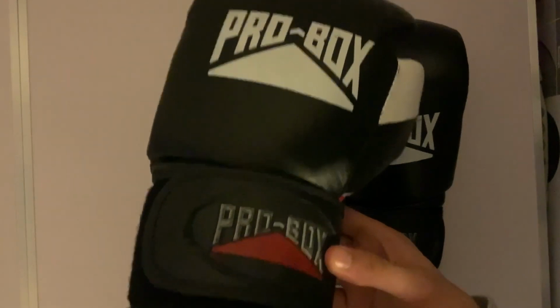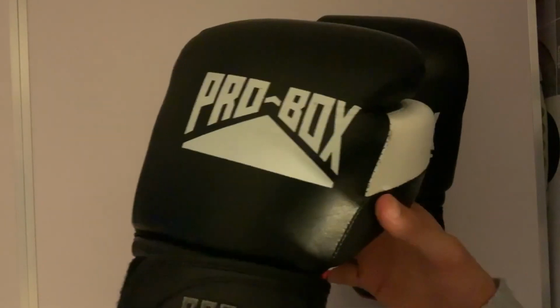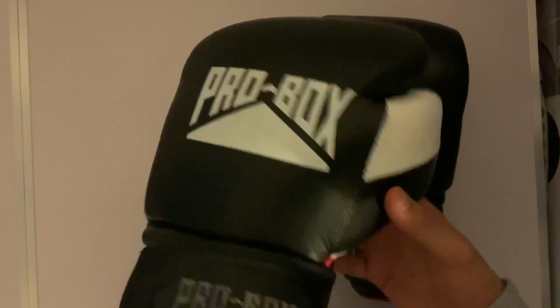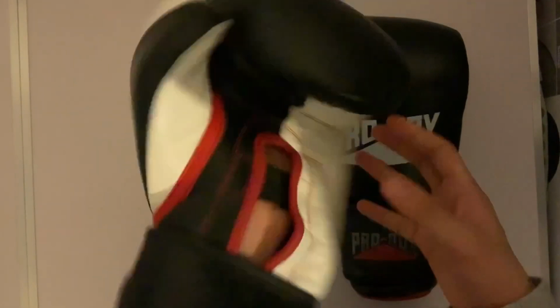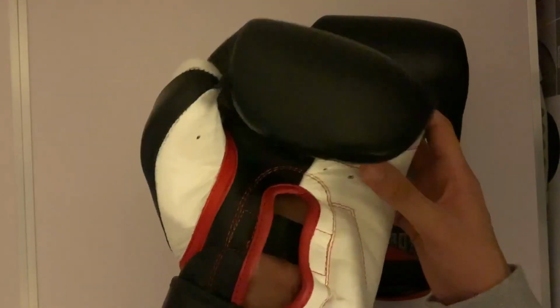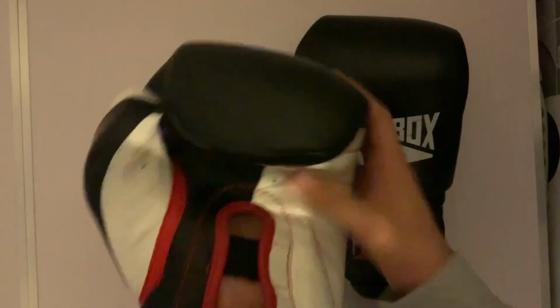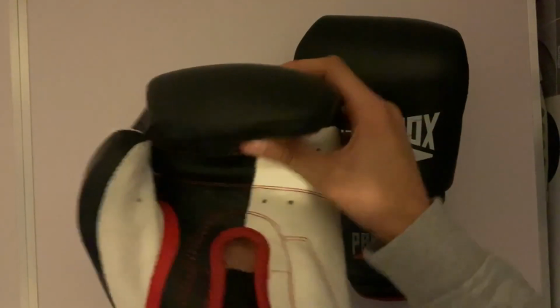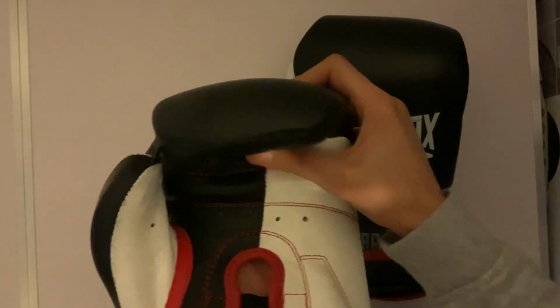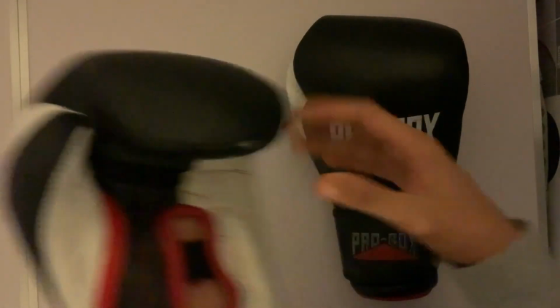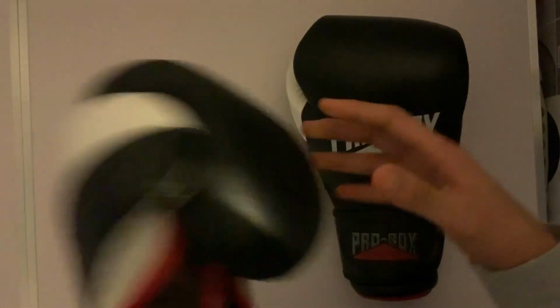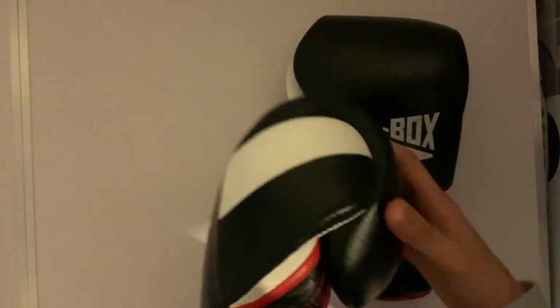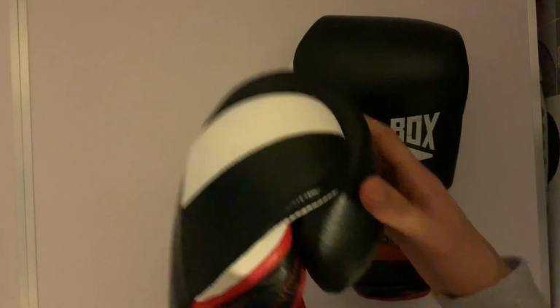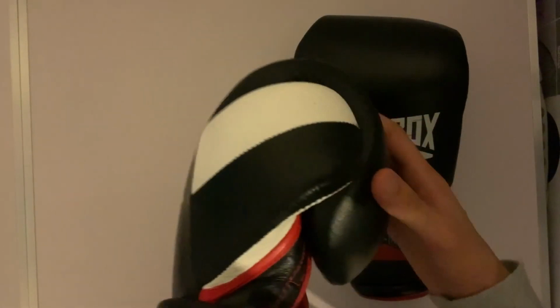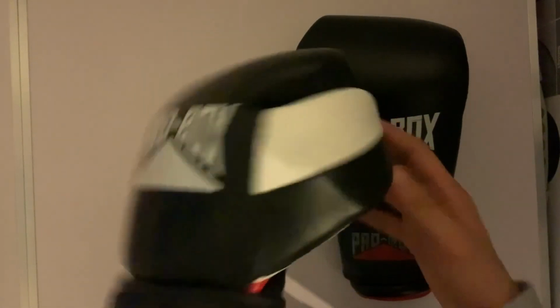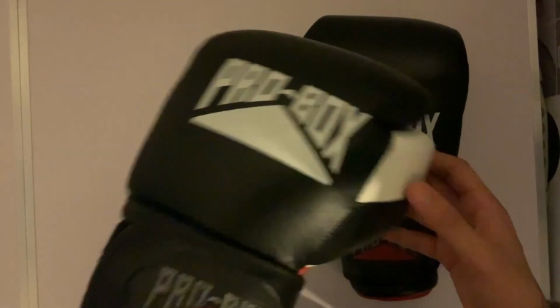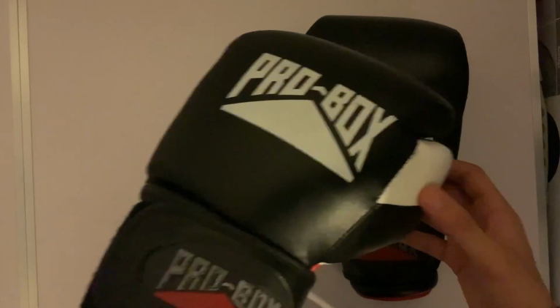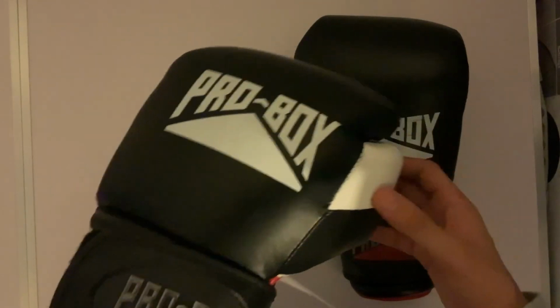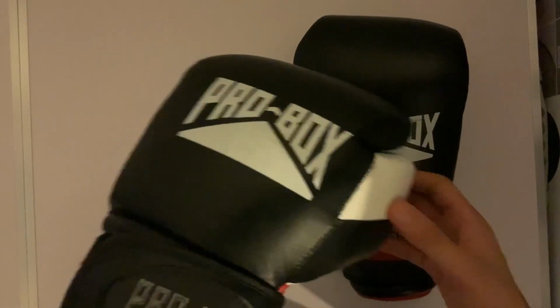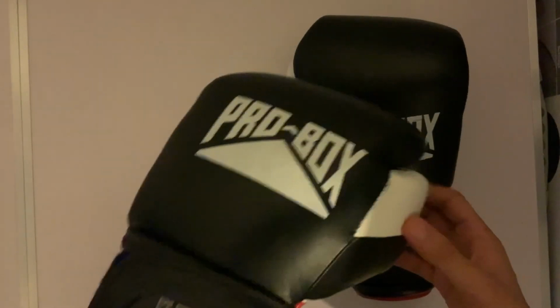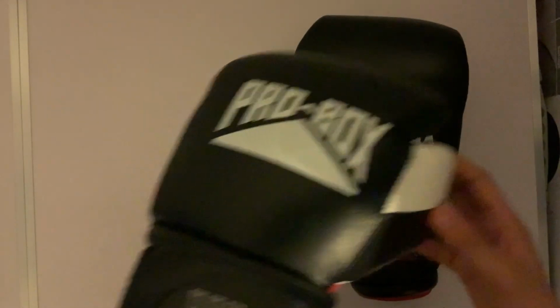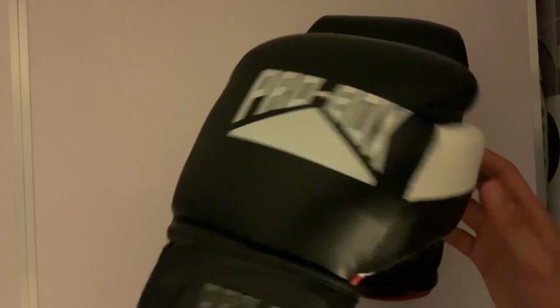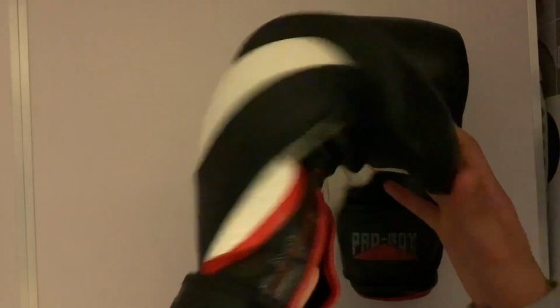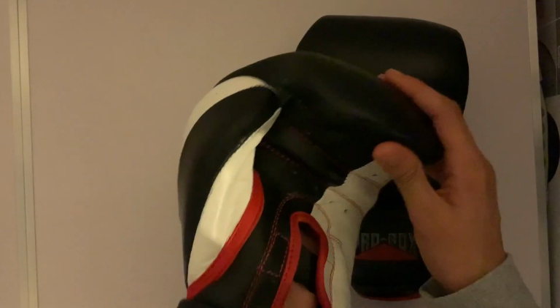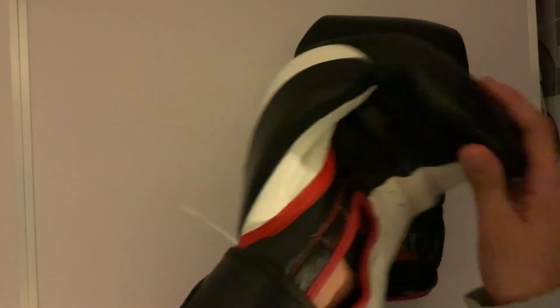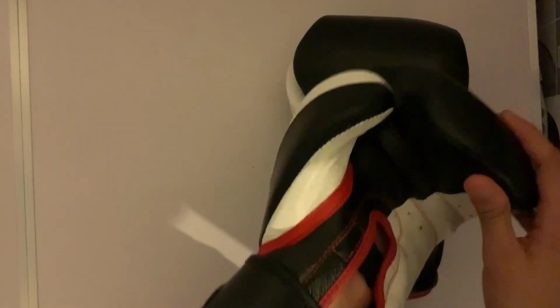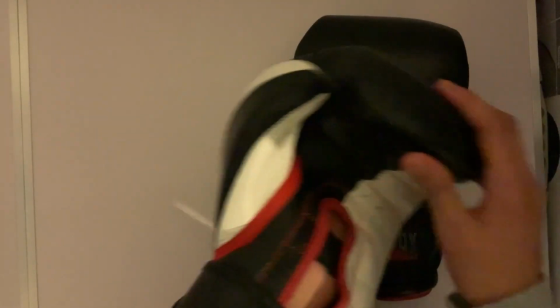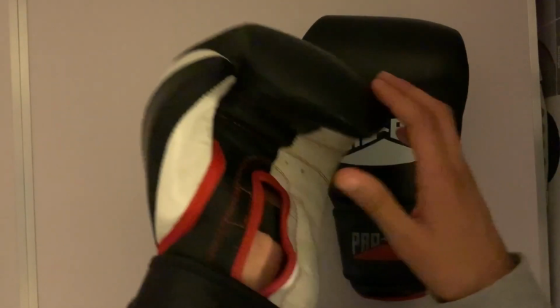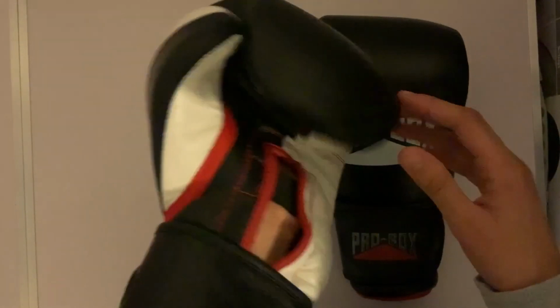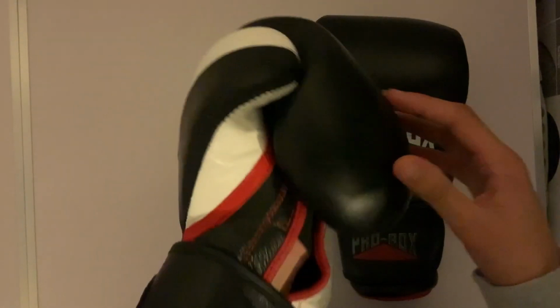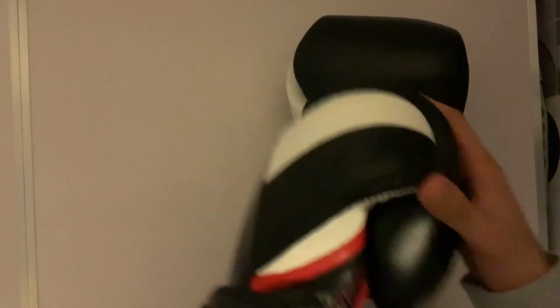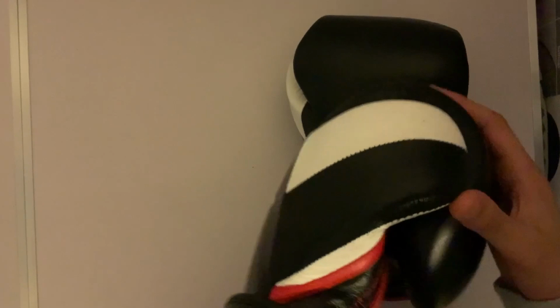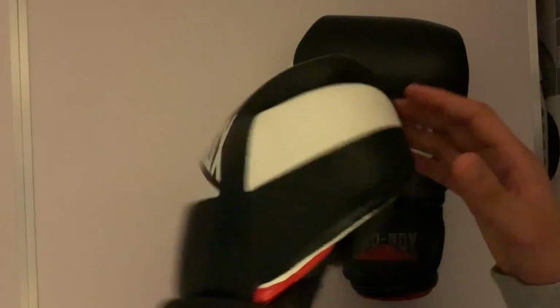They're really good gloves. I use them a lot — for sparring, bag work, and technique. They've worked really well.